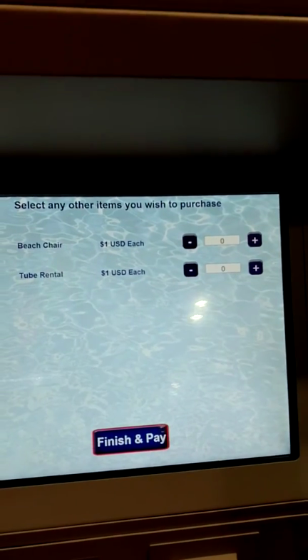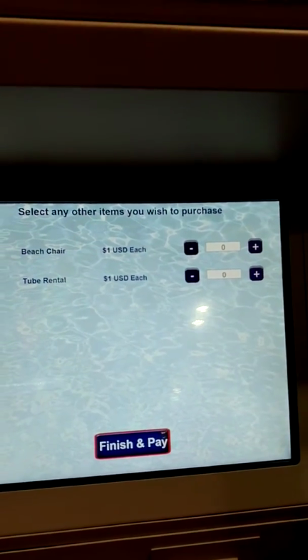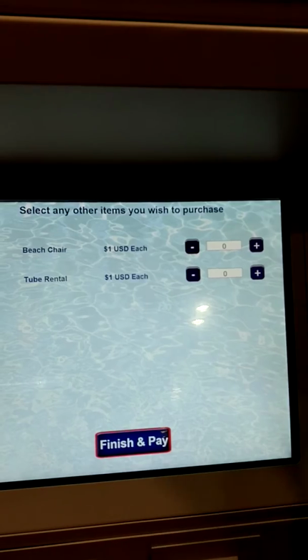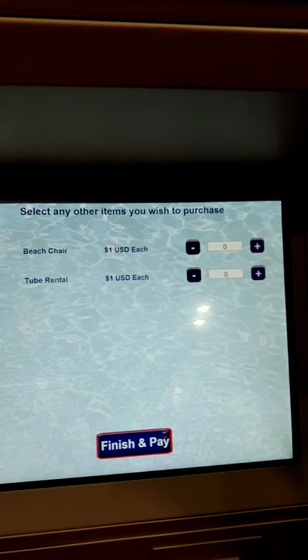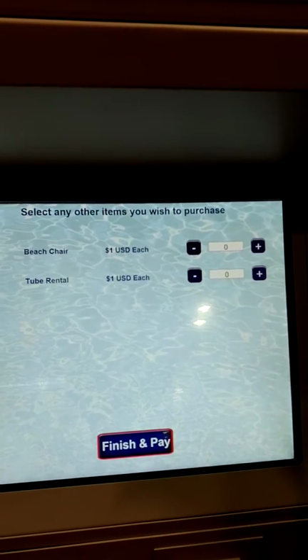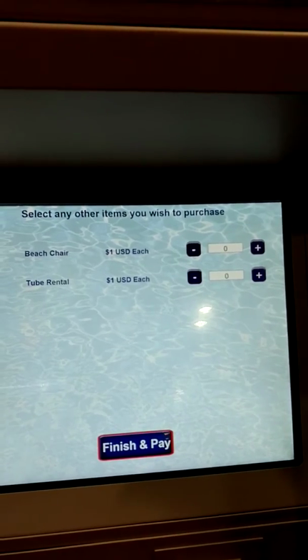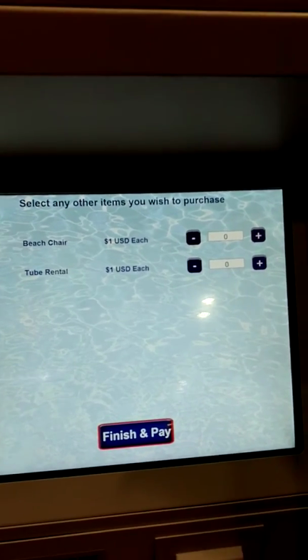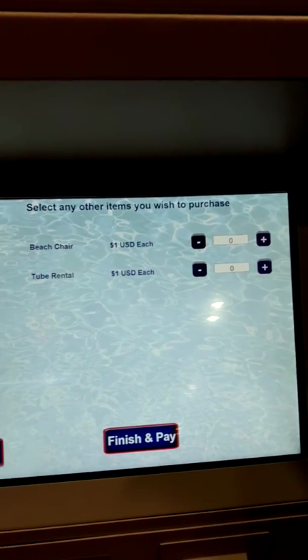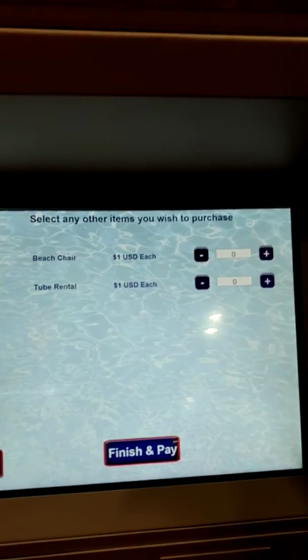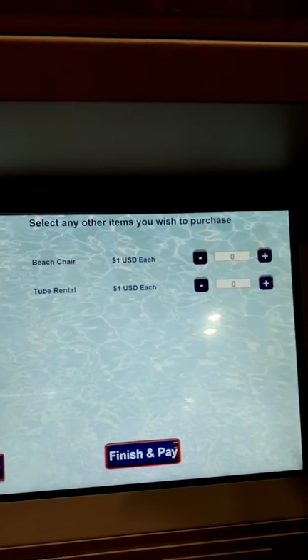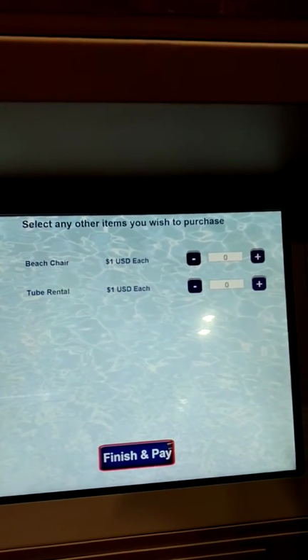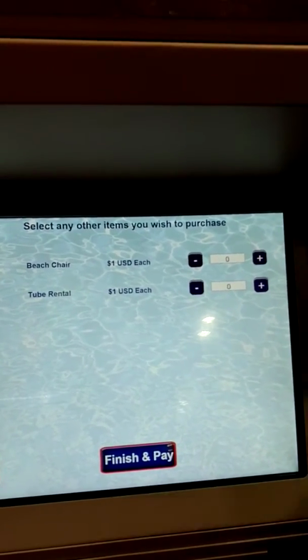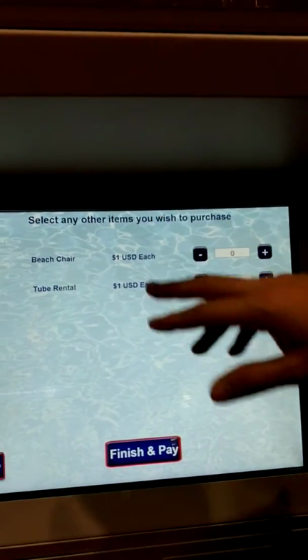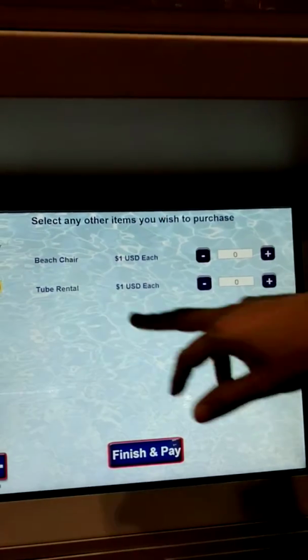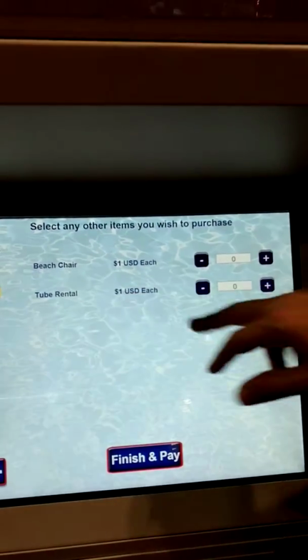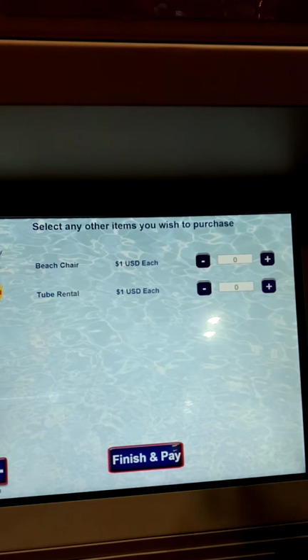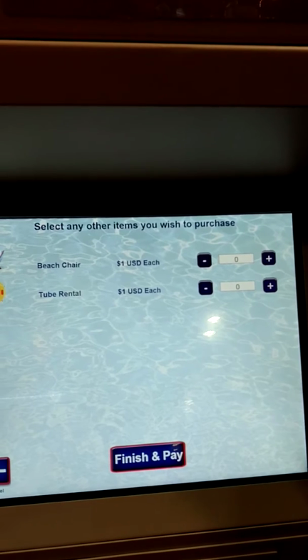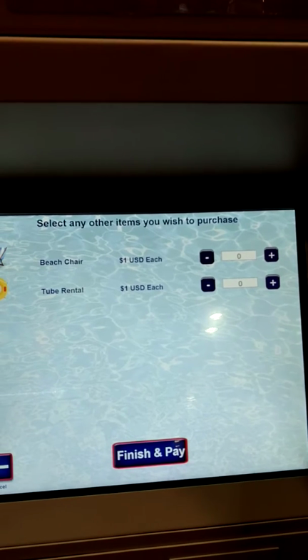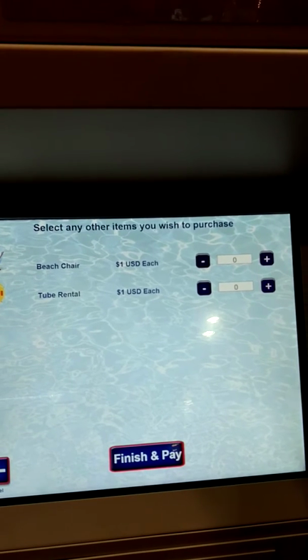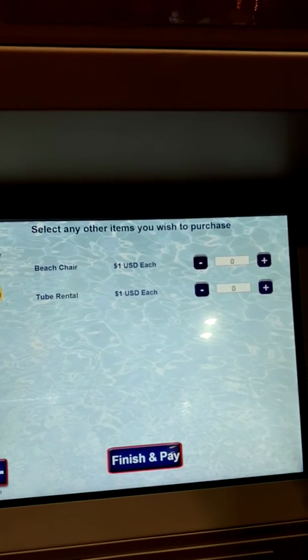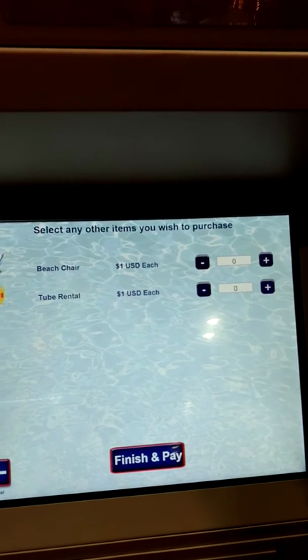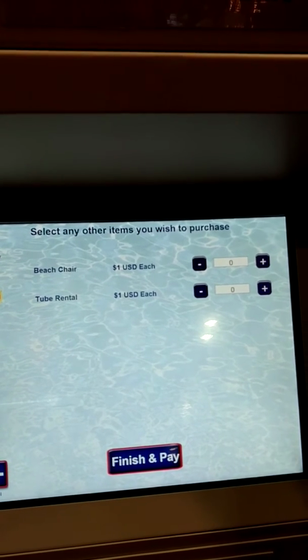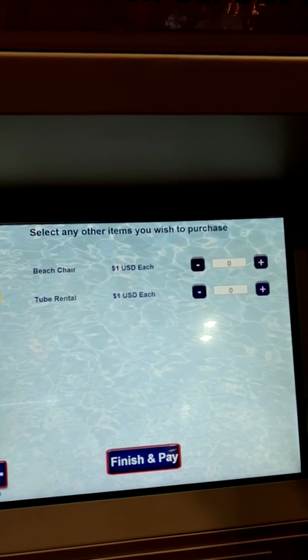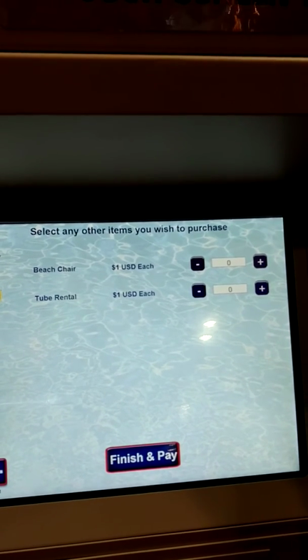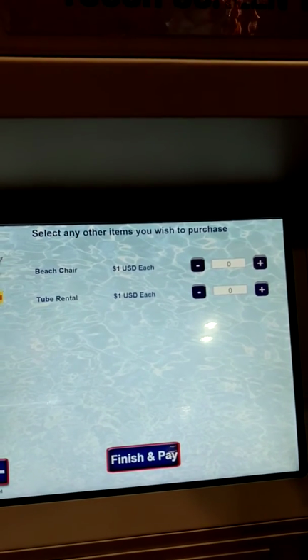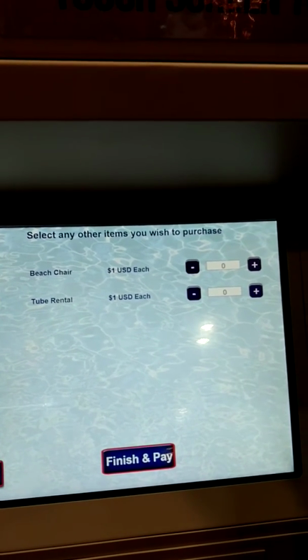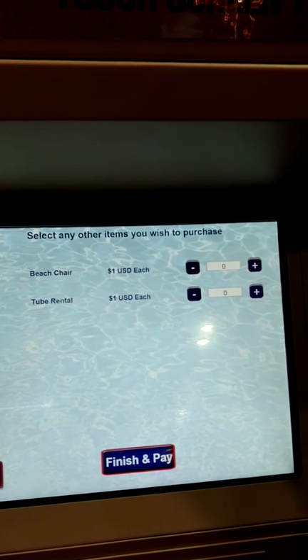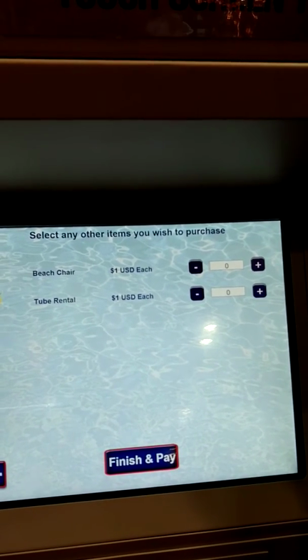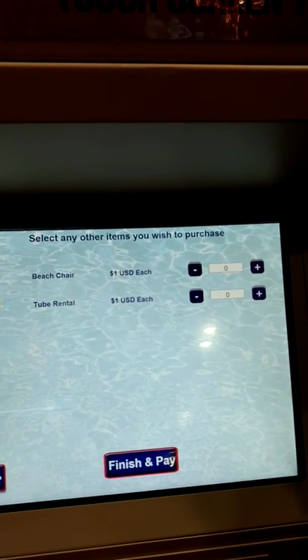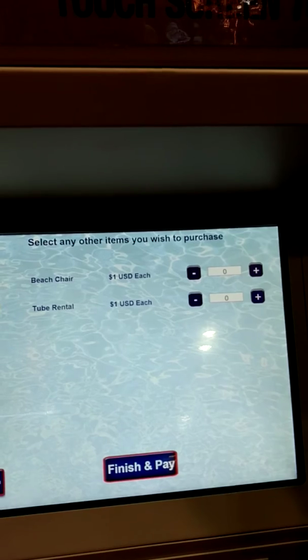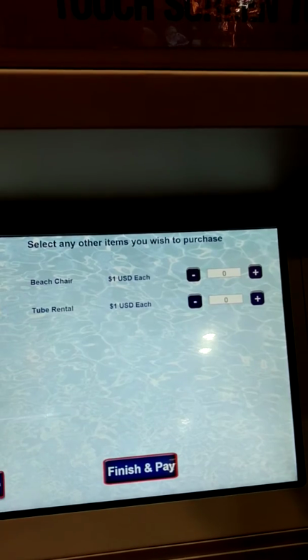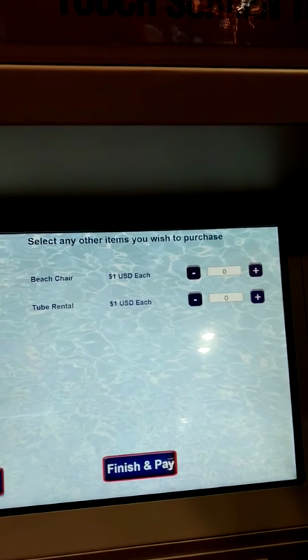On this part of the screen you will see that you can add ancillary items, such as beach chairs, tube rentals if it's a water park, or other items such as drinks or food or anything else that you would like to sell at your kiosk.